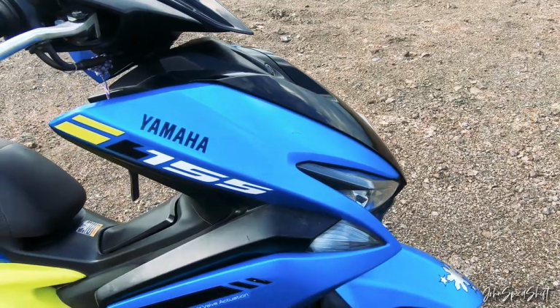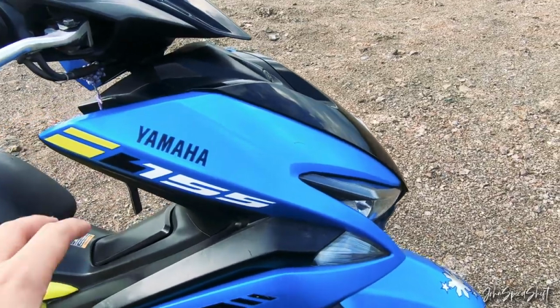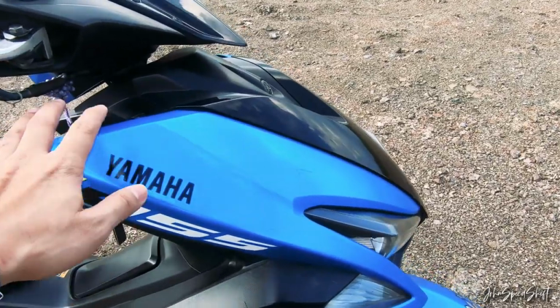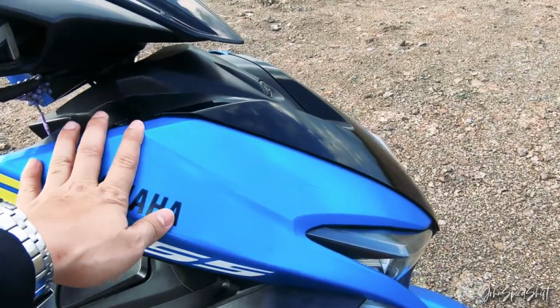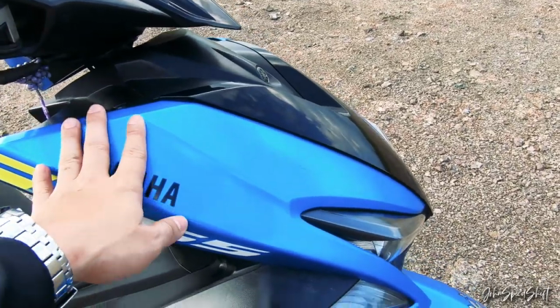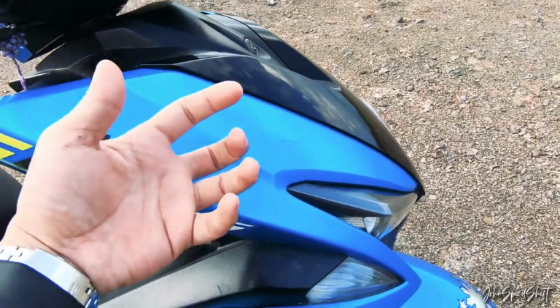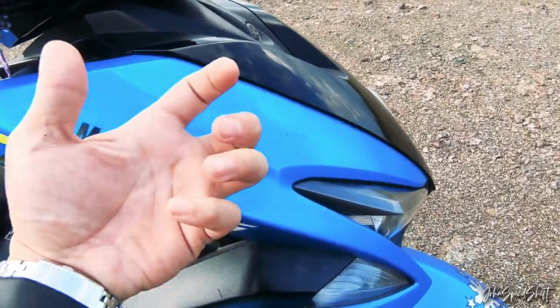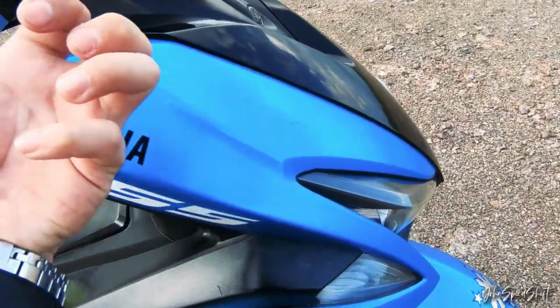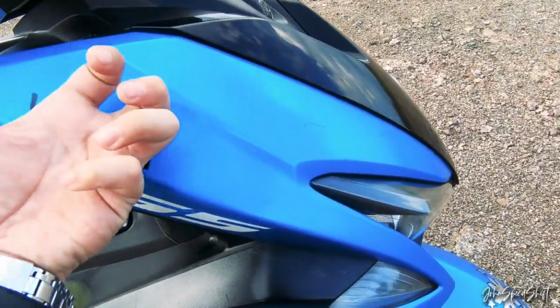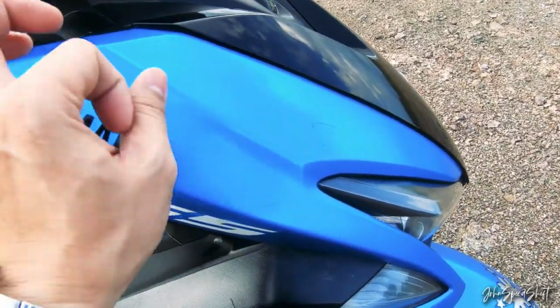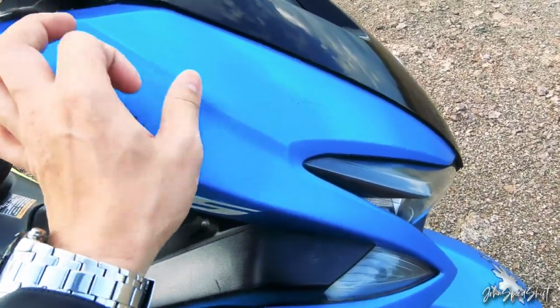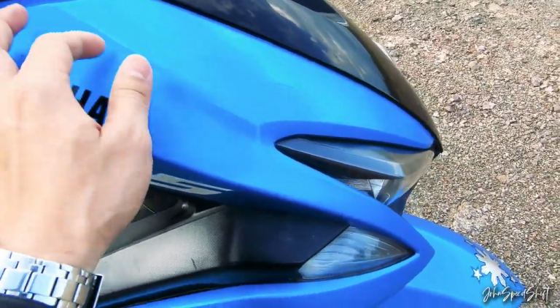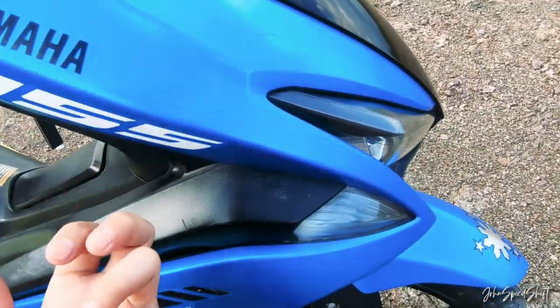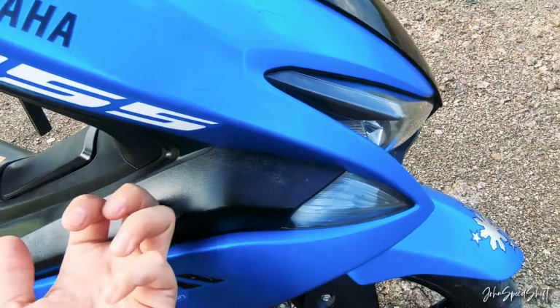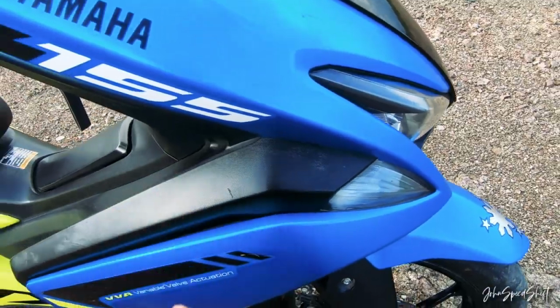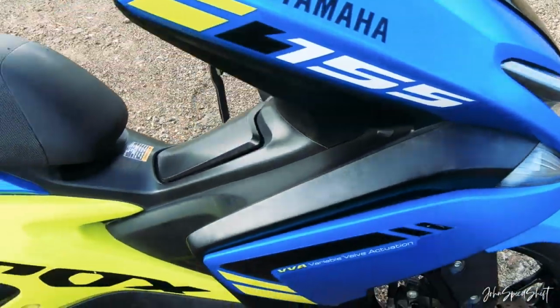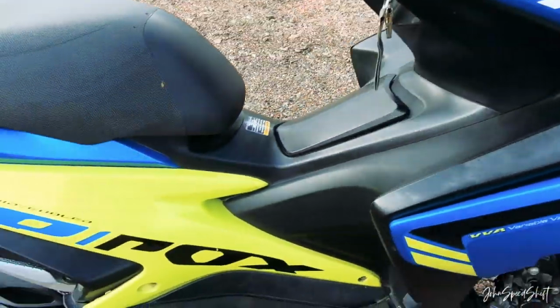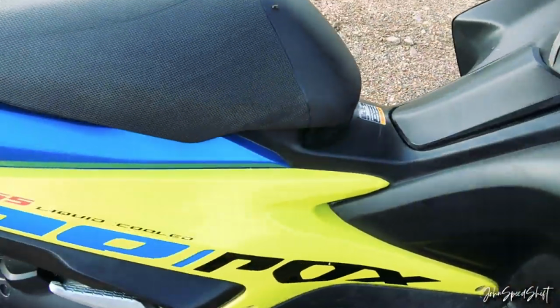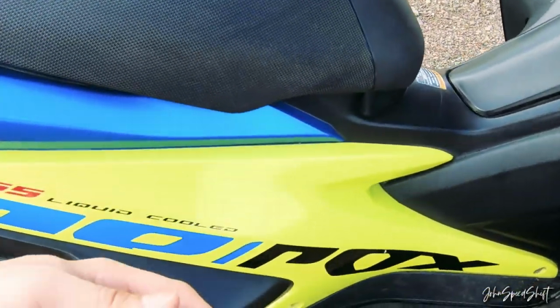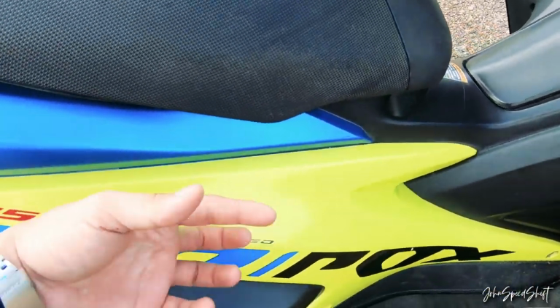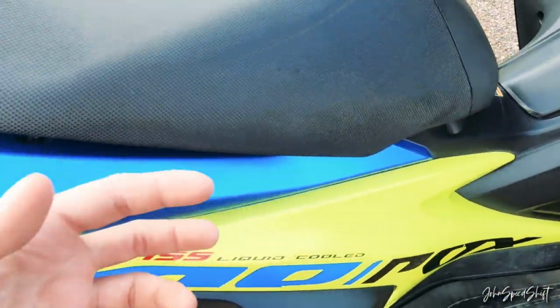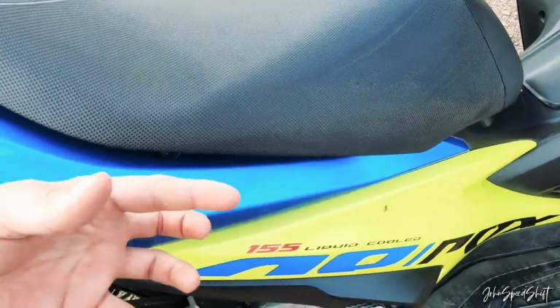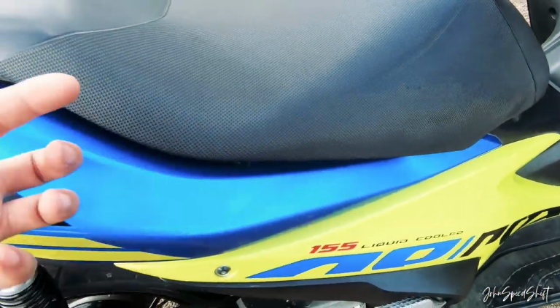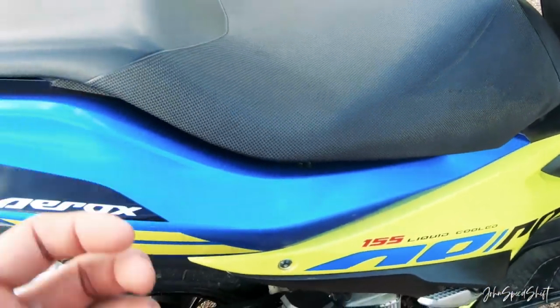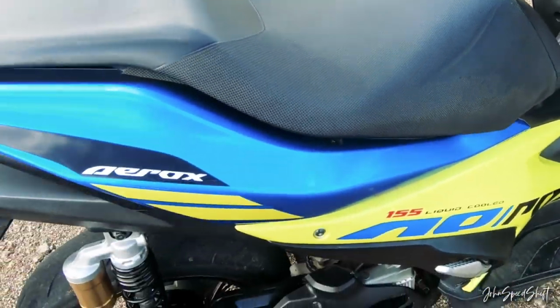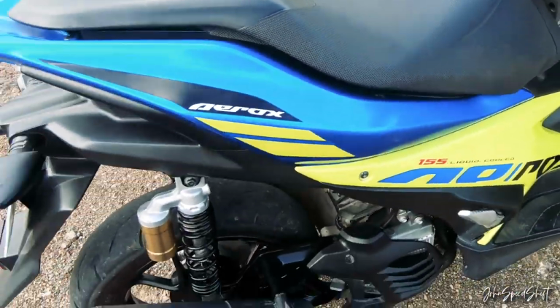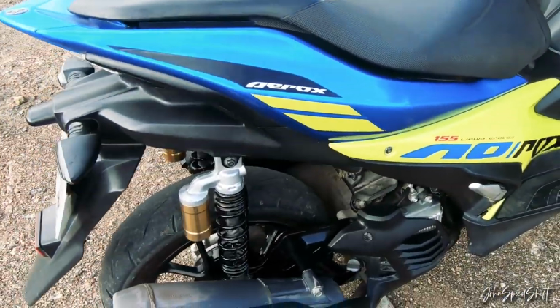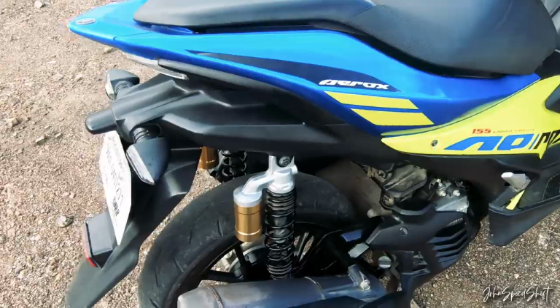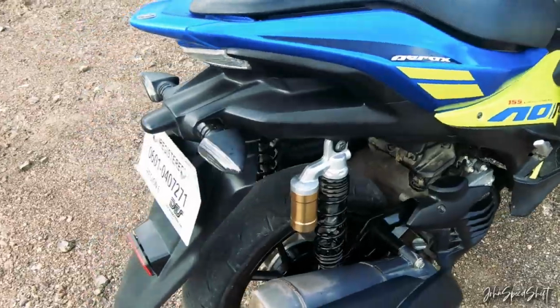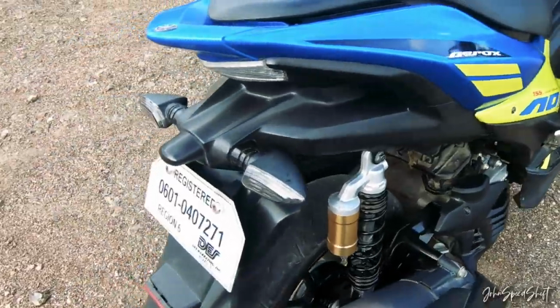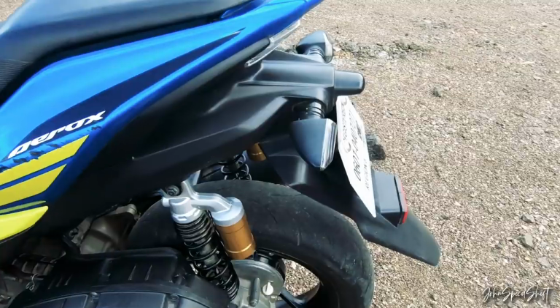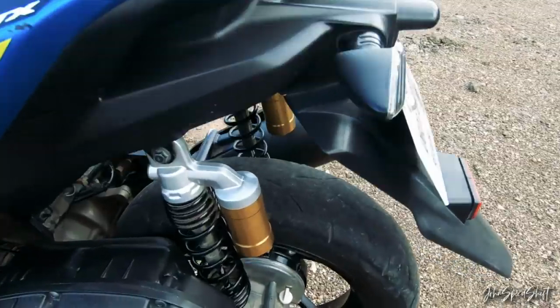The fairings are kind of big and a bit hollow if you tap them, but they're of good quality. For the suspension — the rear is no longer stock. These are KYB or Kayaba suspensions.